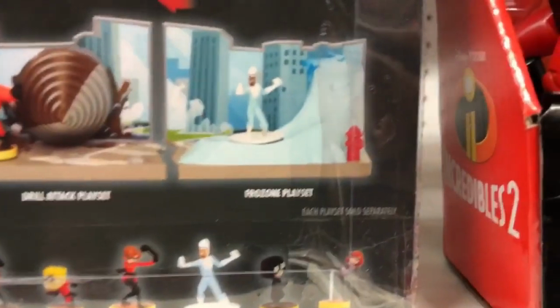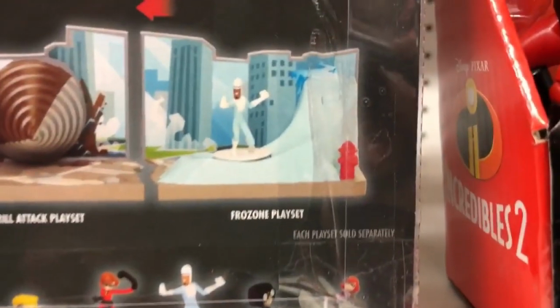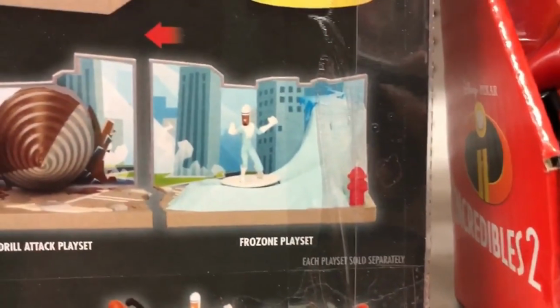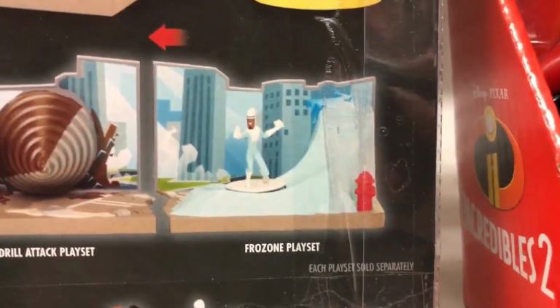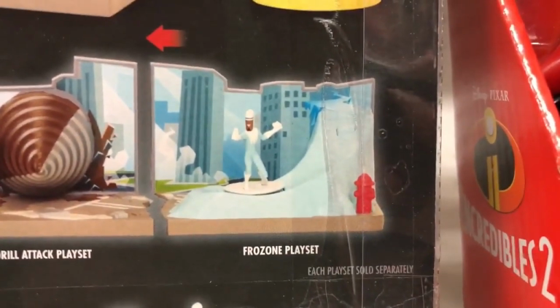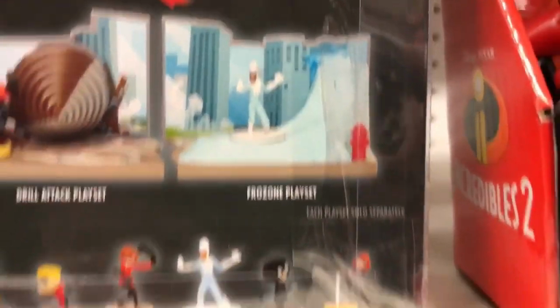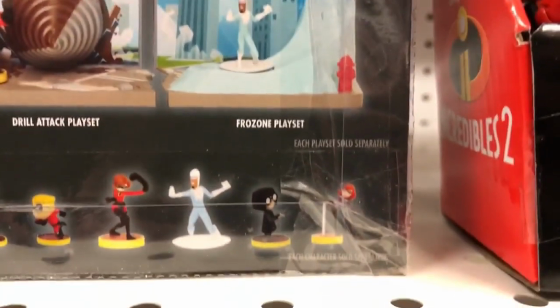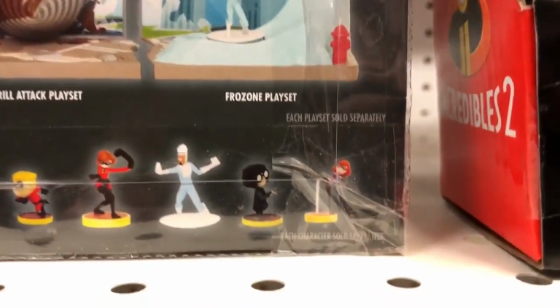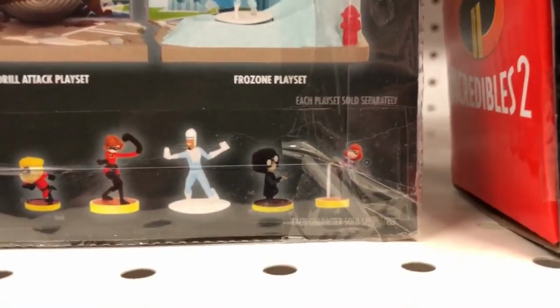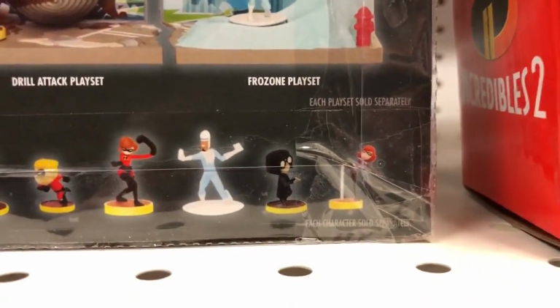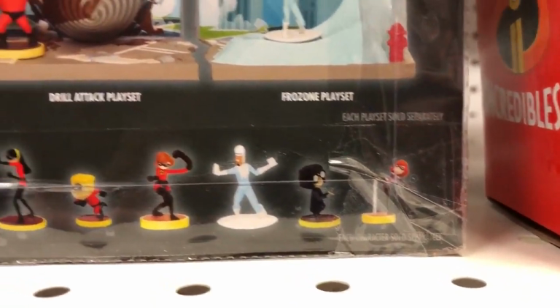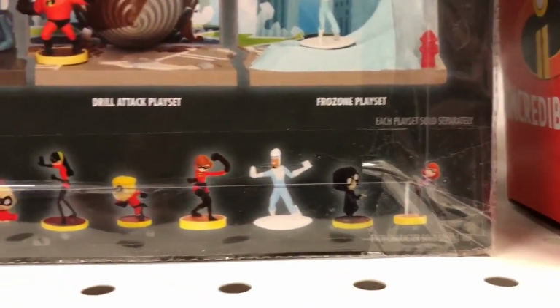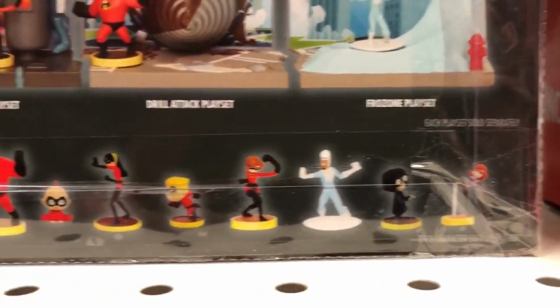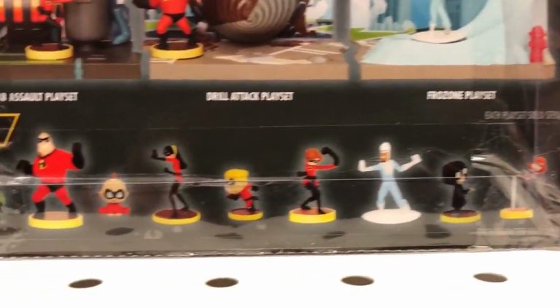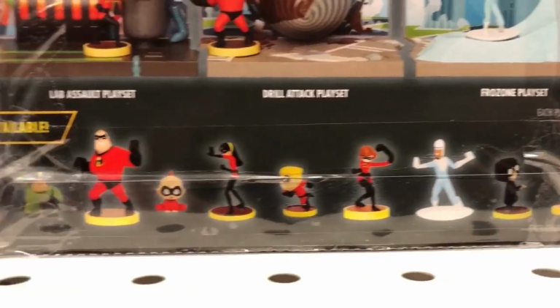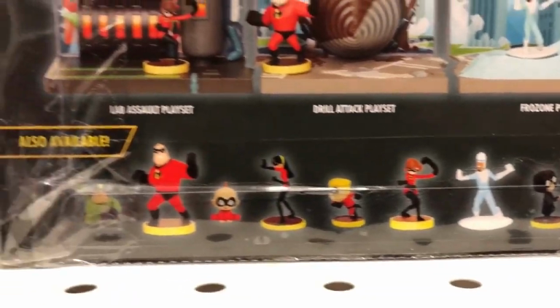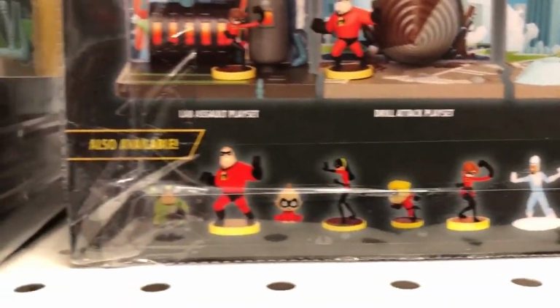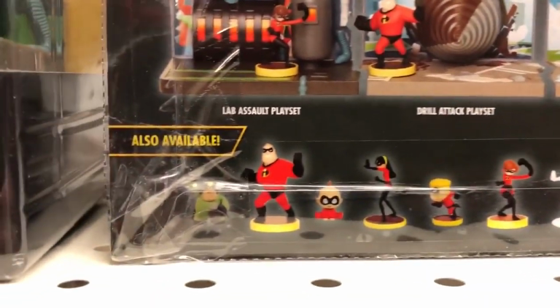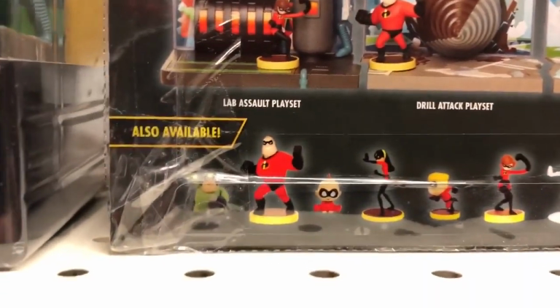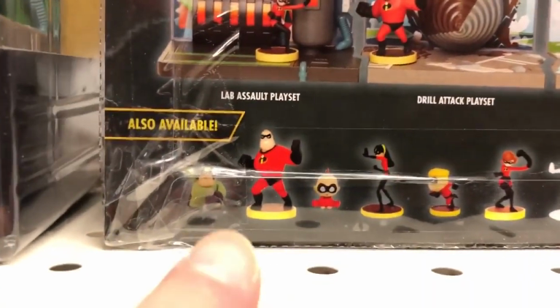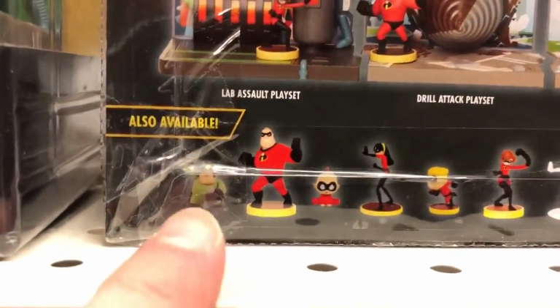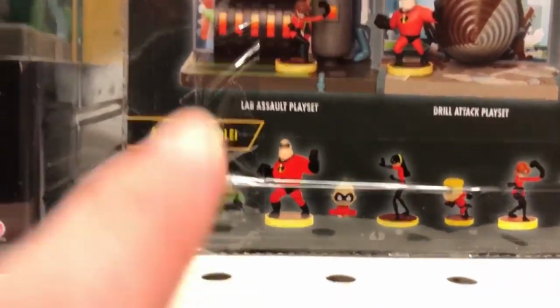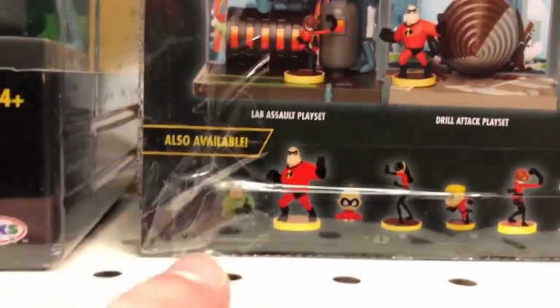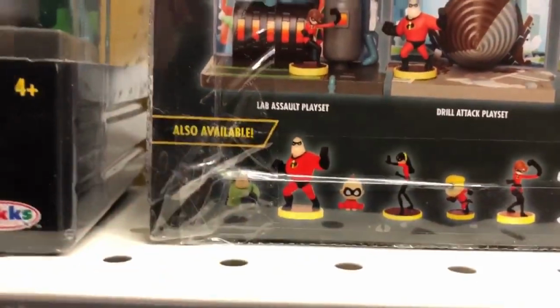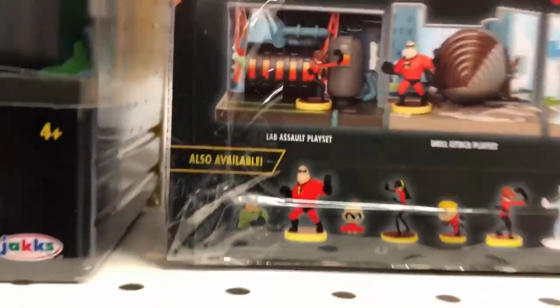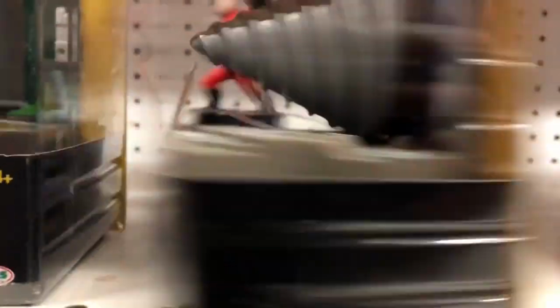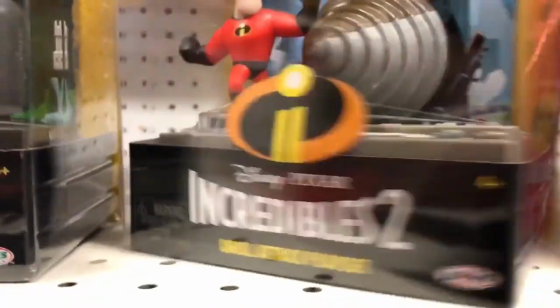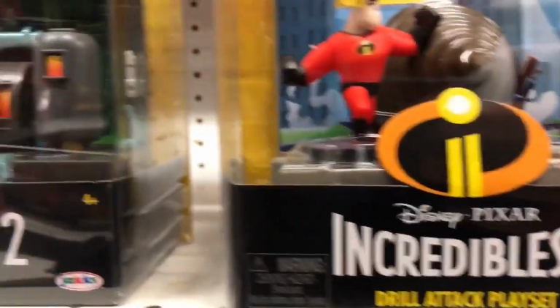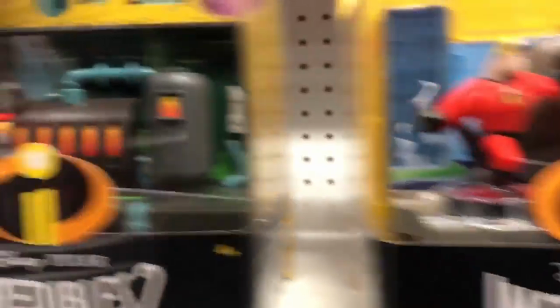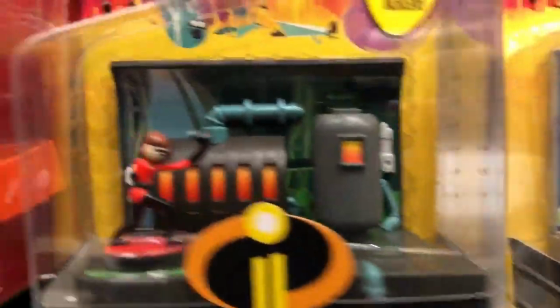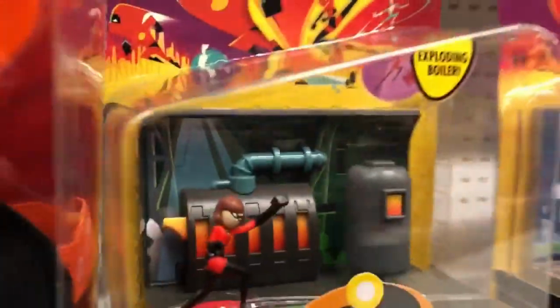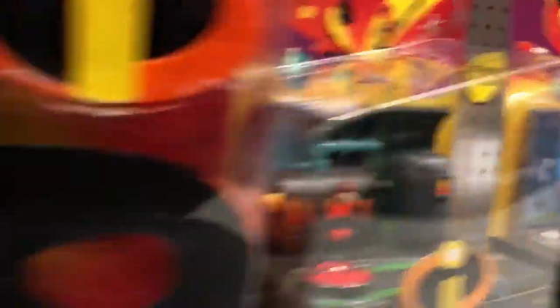We're also super excited — there's going to be a Frozone play set. And it's kind of hard to tell from the tape on these, but look at all the other characters that come in the line. And yes, there's an Underminer character, so that's going to be essential.